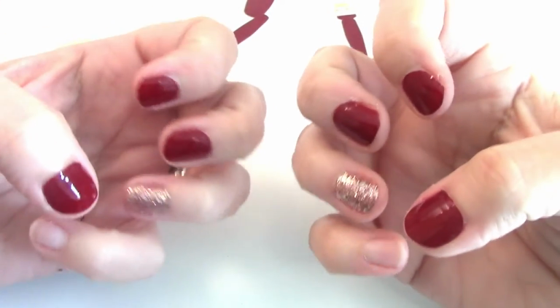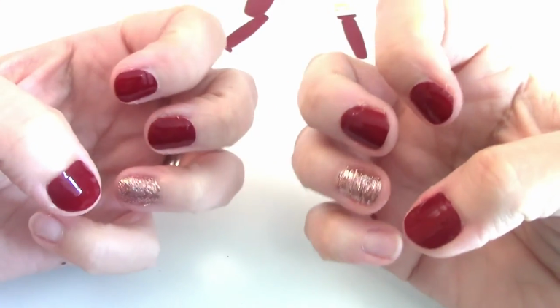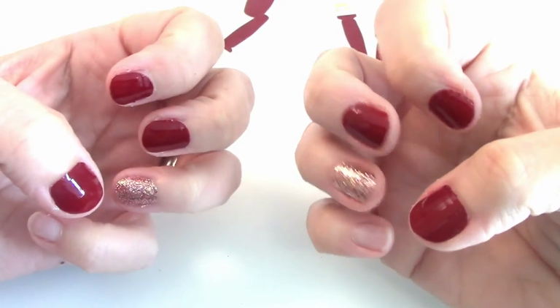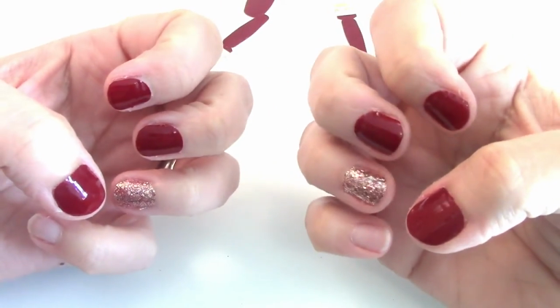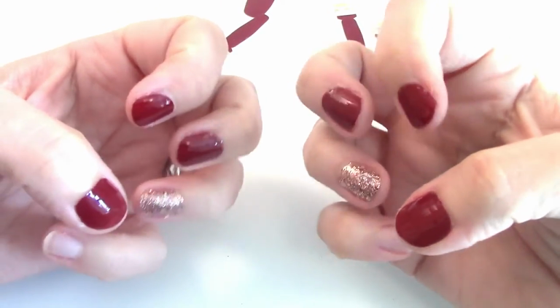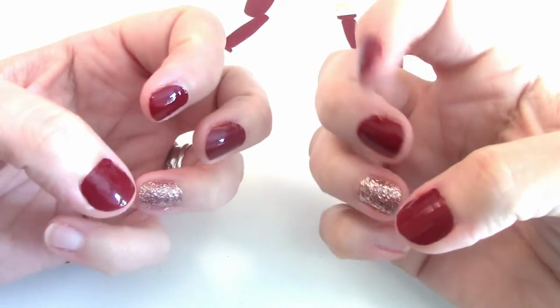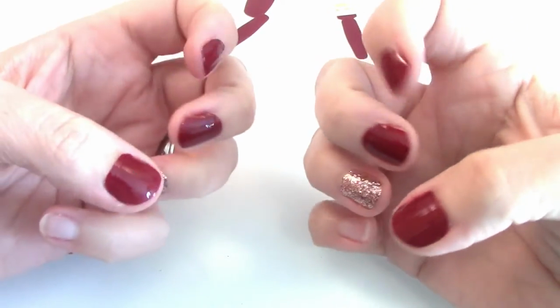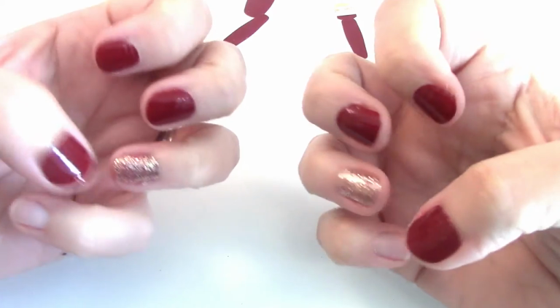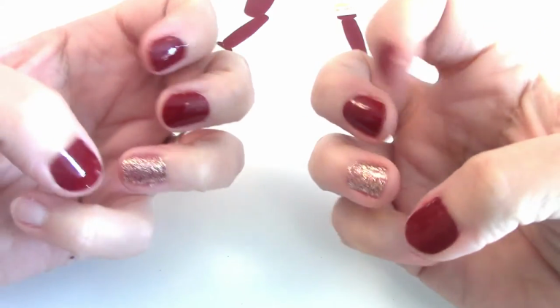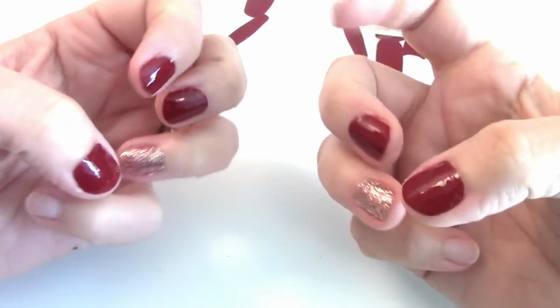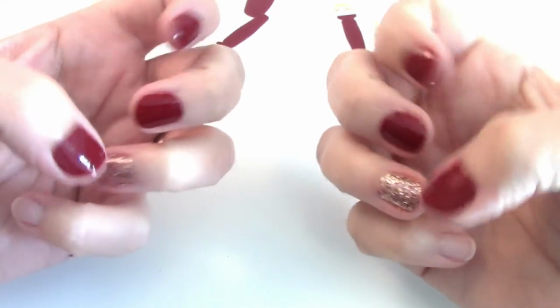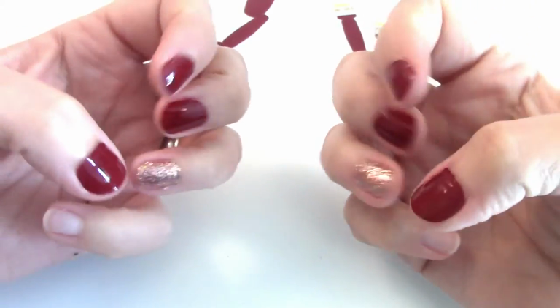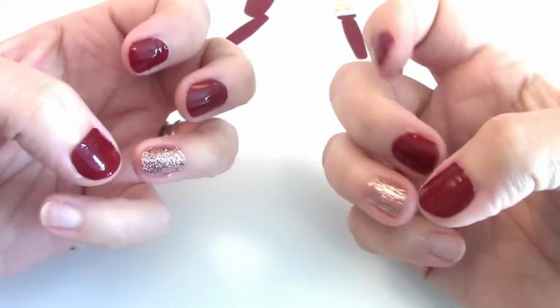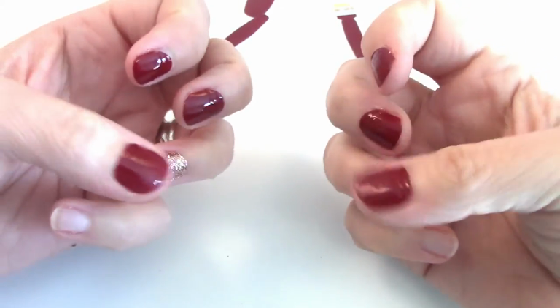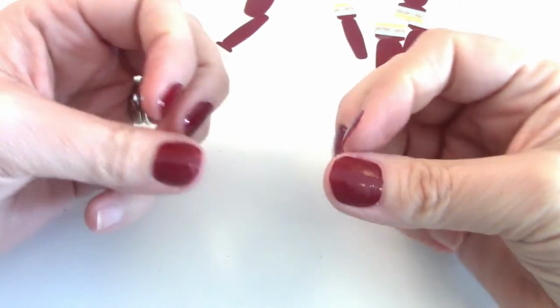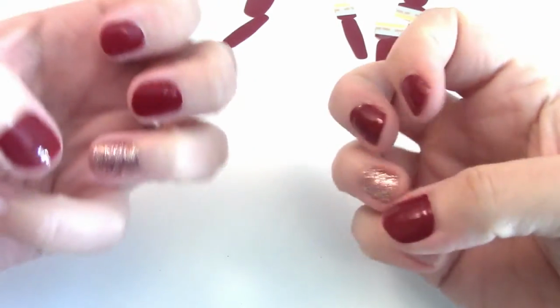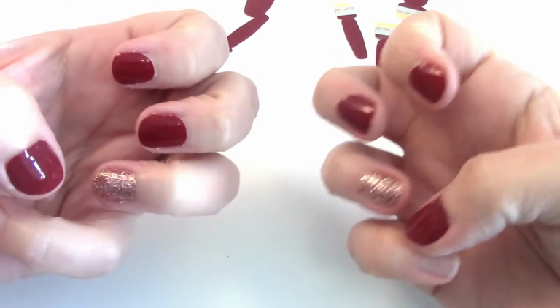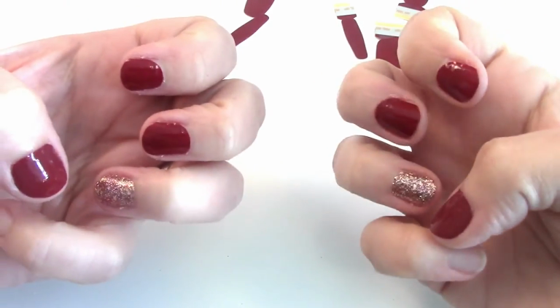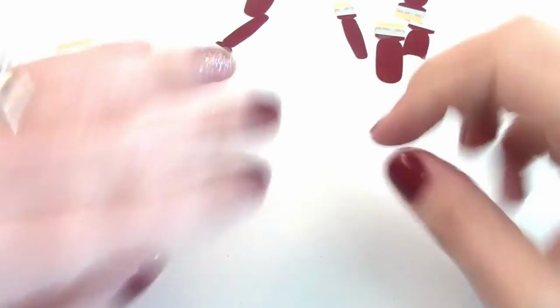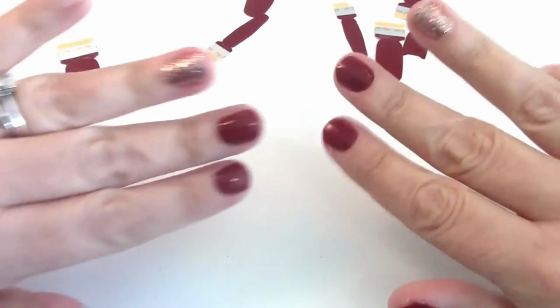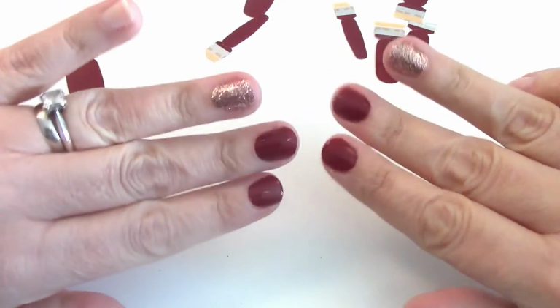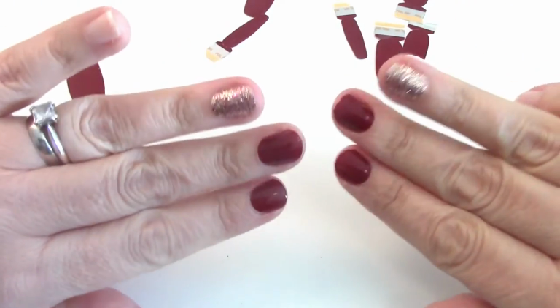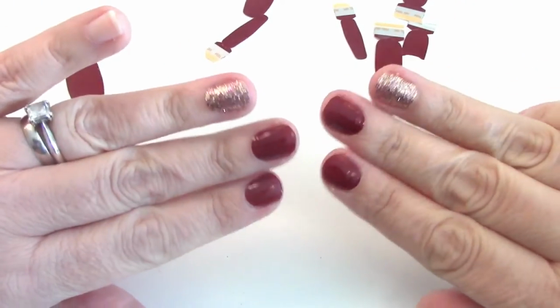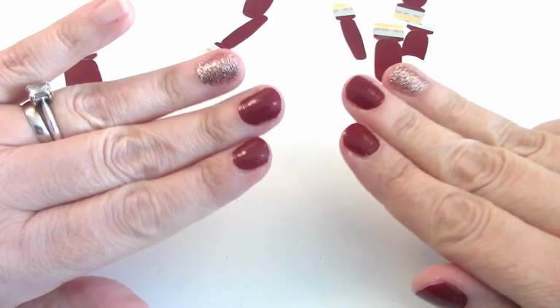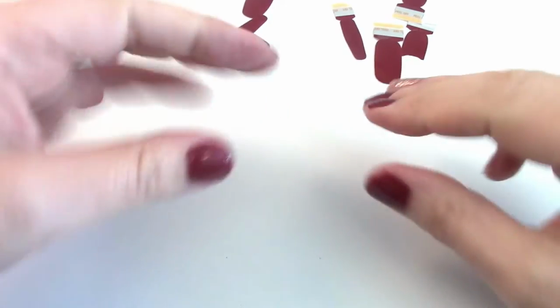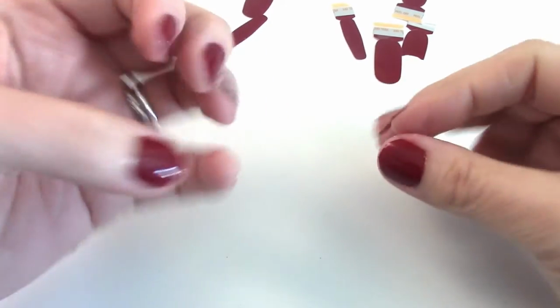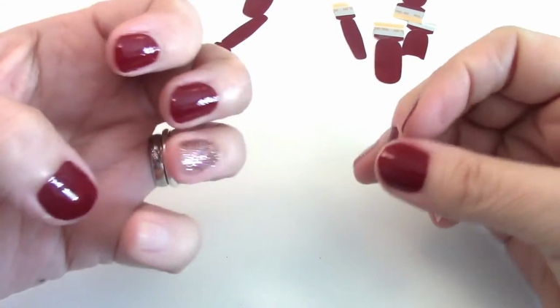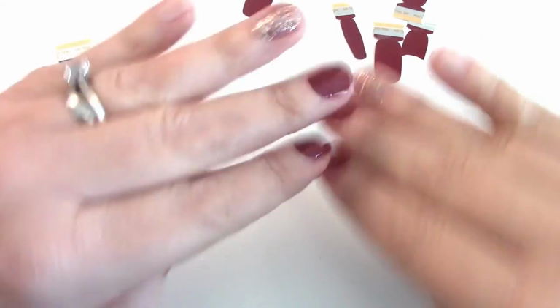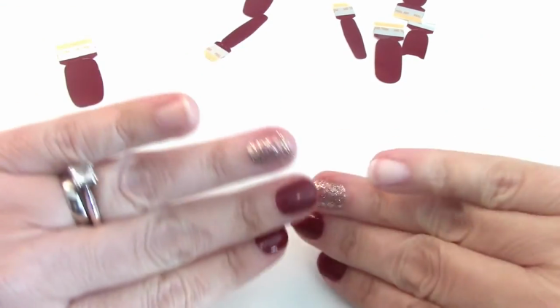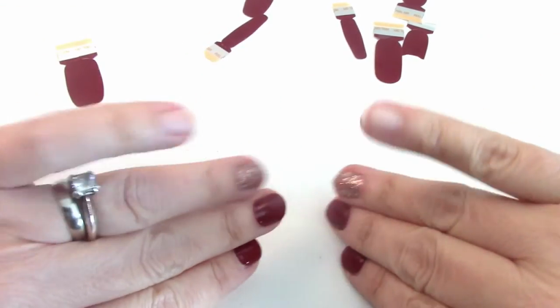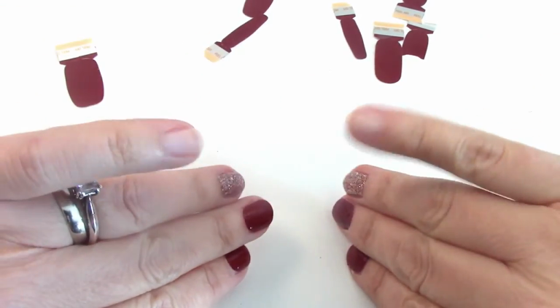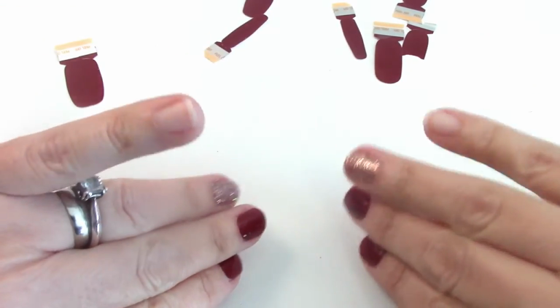So far these four fingers are done on each hand and they're turning out pretty good. Now we're going to do the pinky finger.